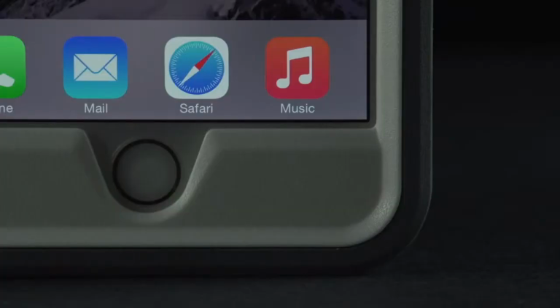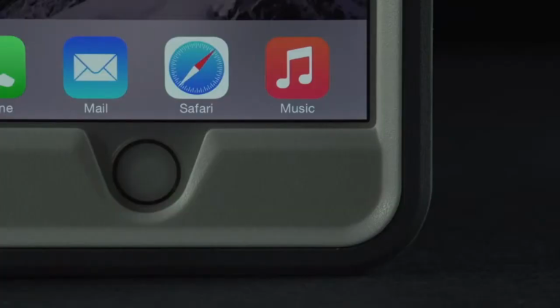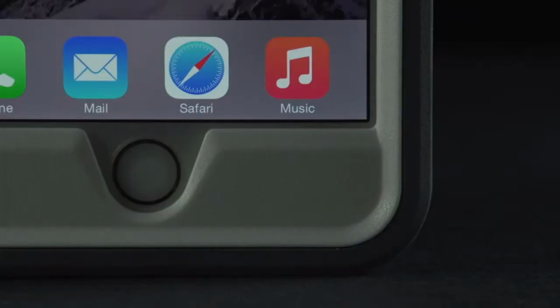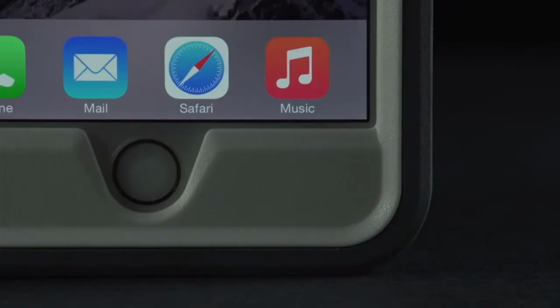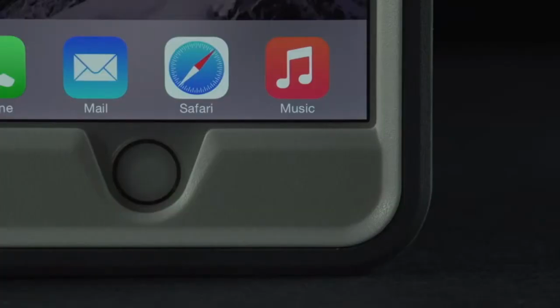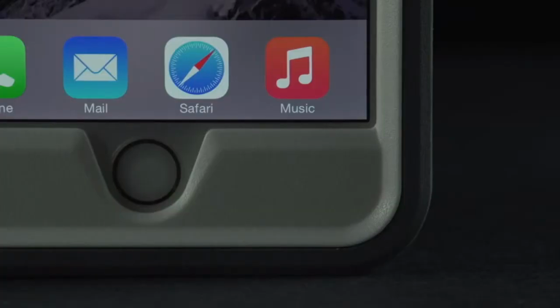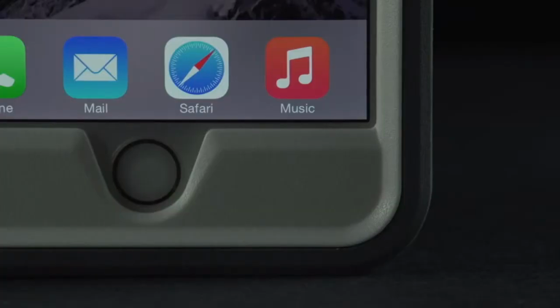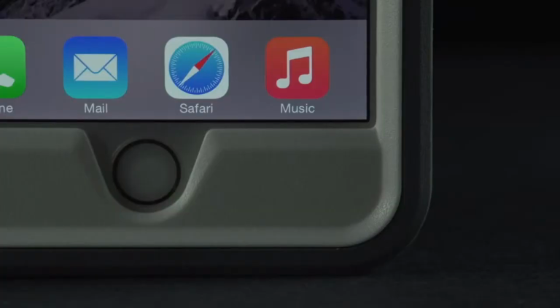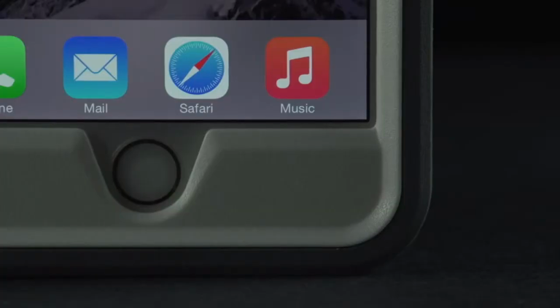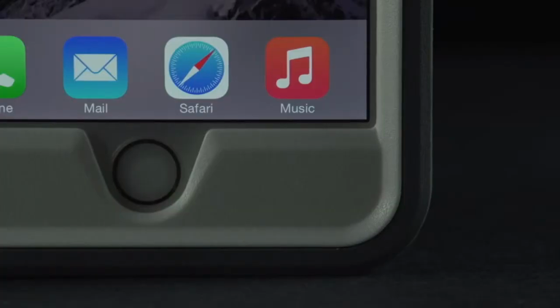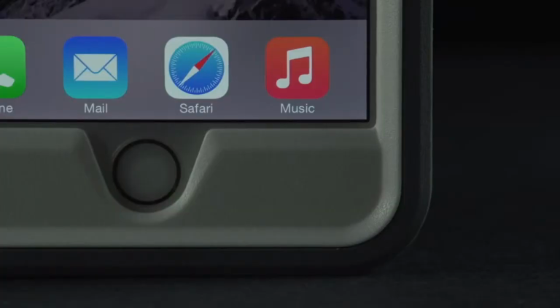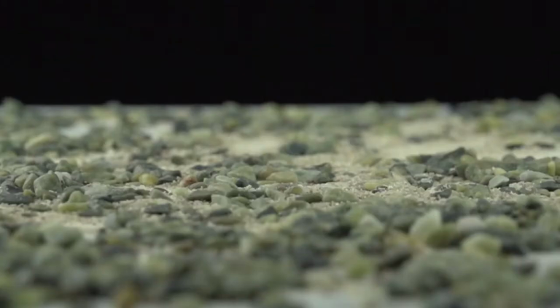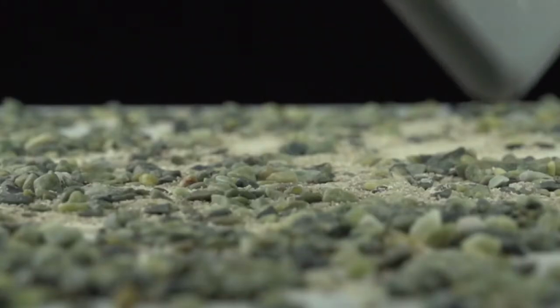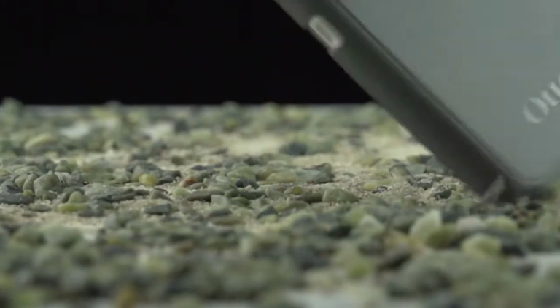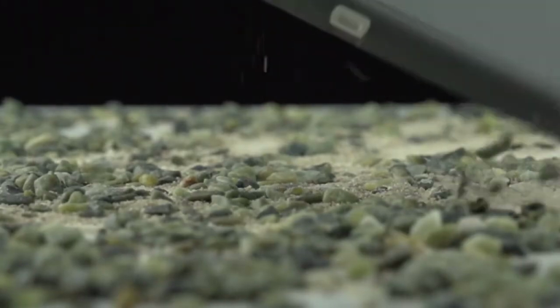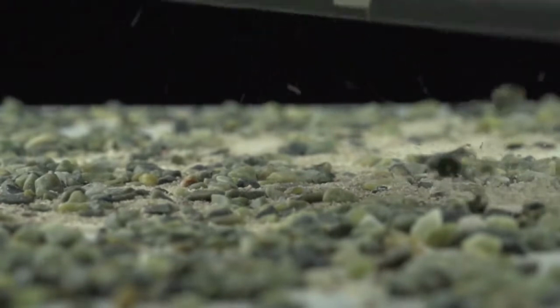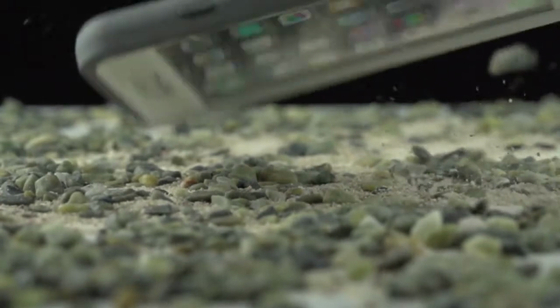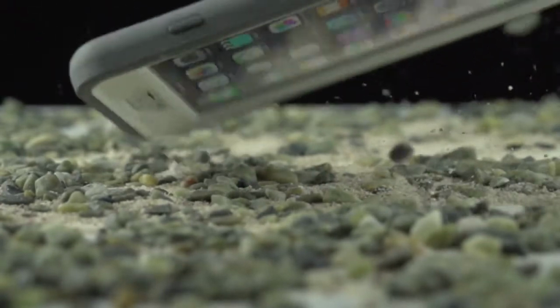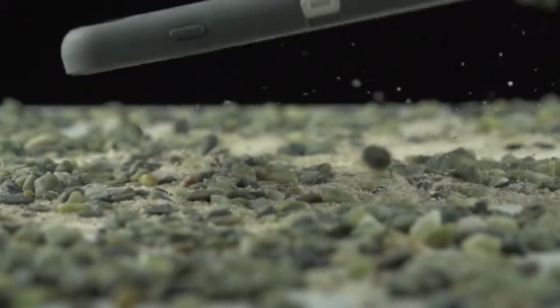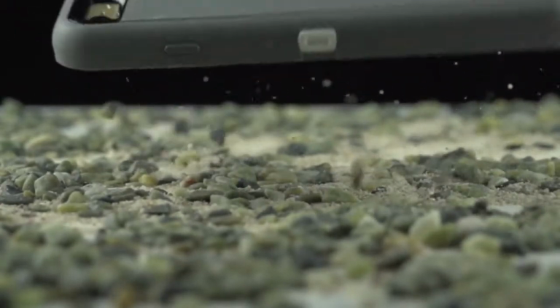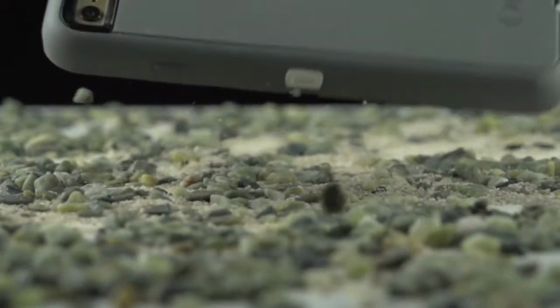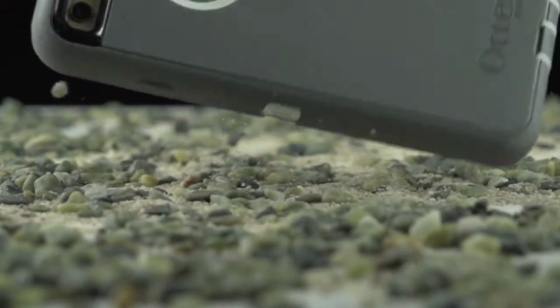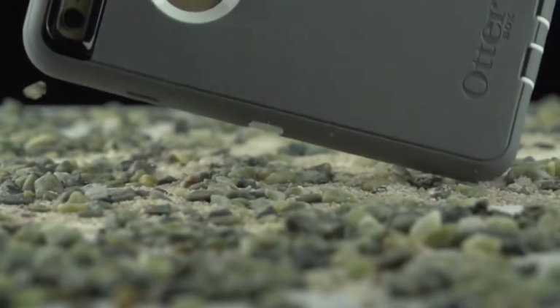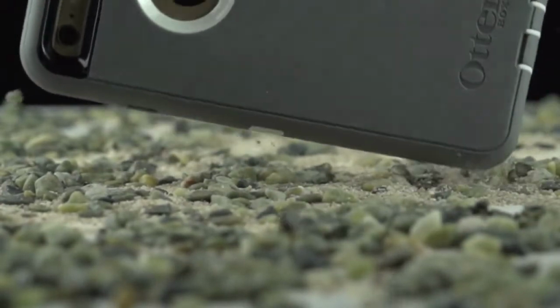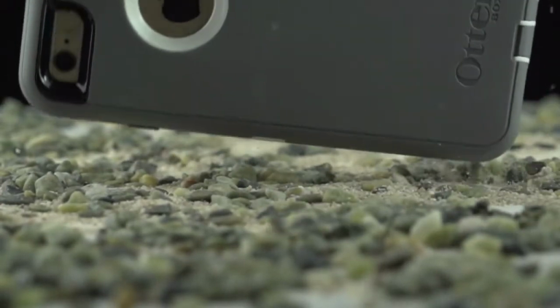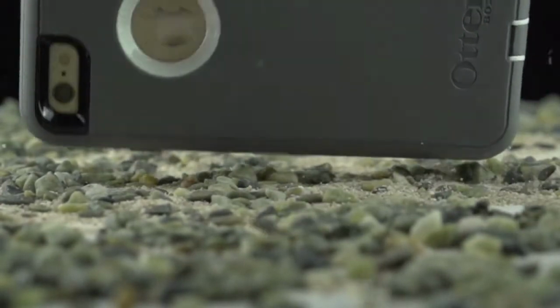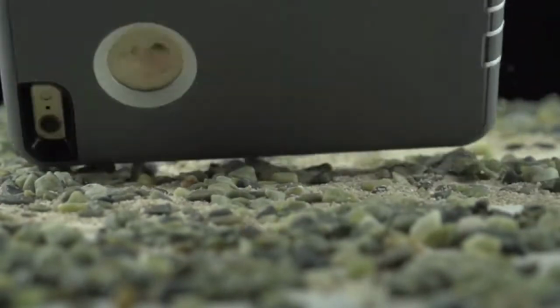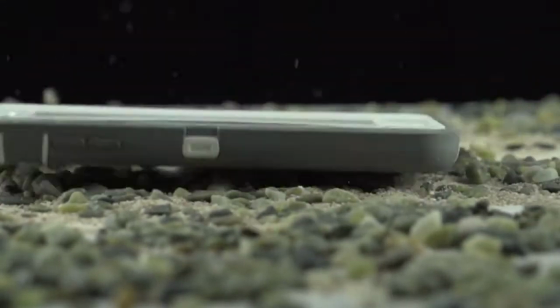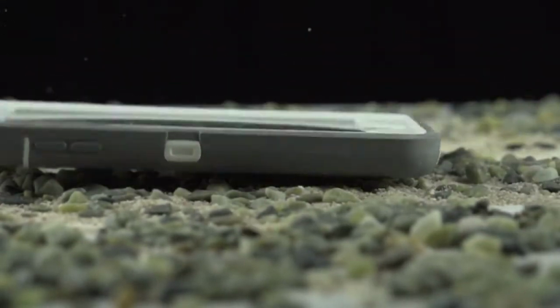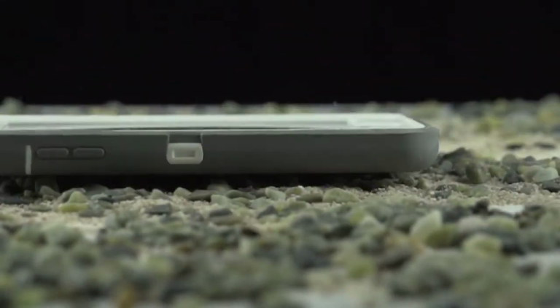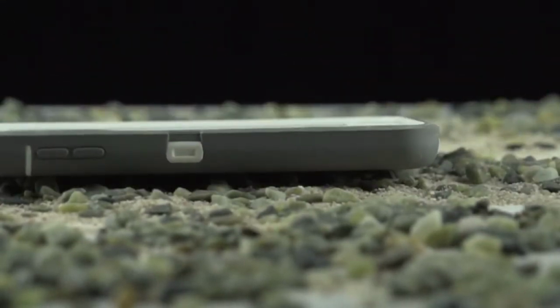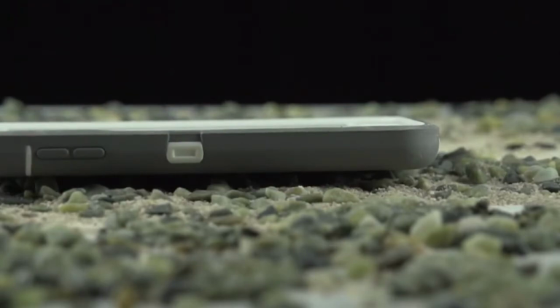This protective membrane cradles the Touch ID to help block dust and debris from getting caught in your screen, and it still allows for the full functionality of the fingerprint scanner.